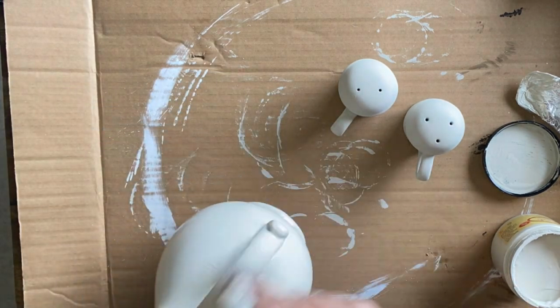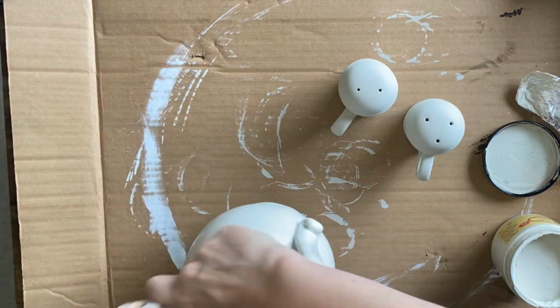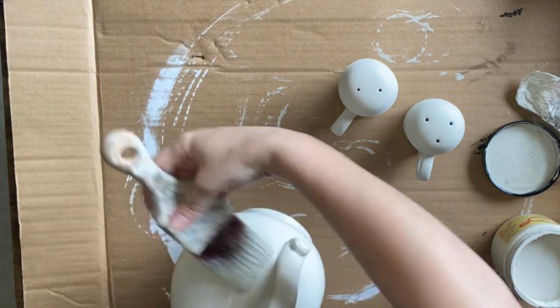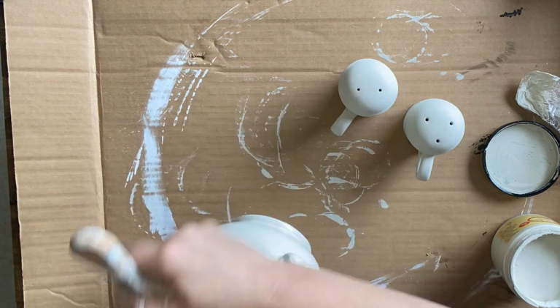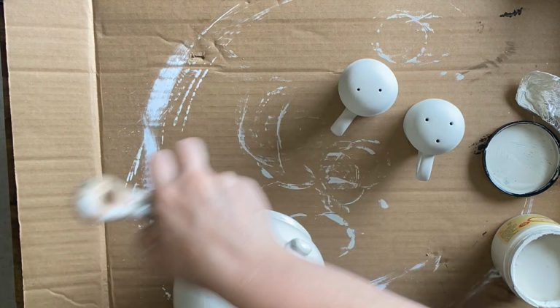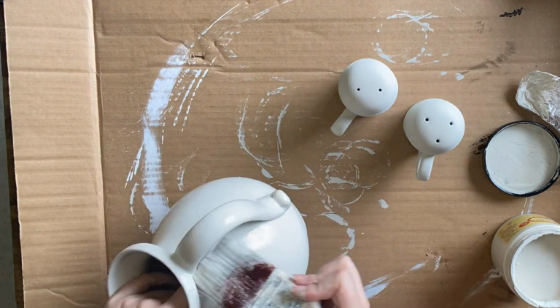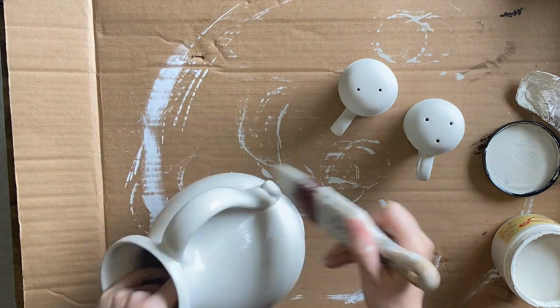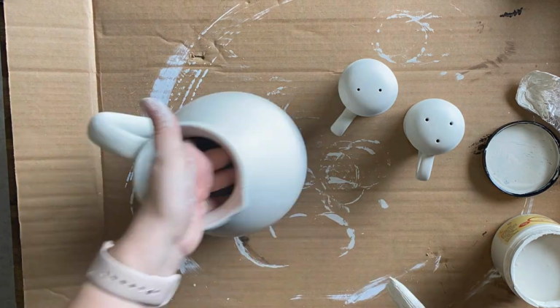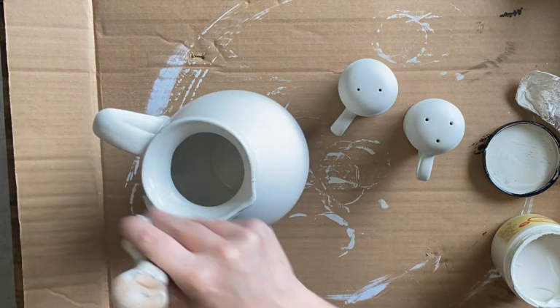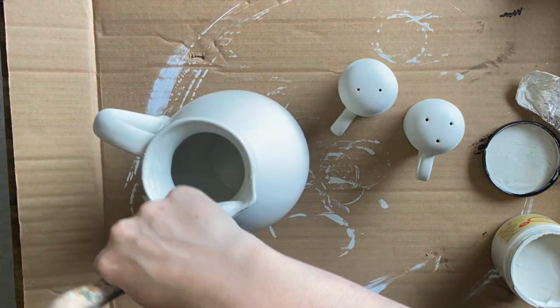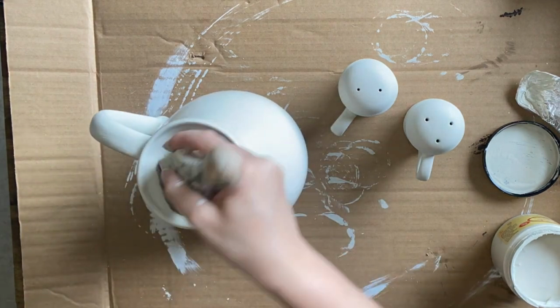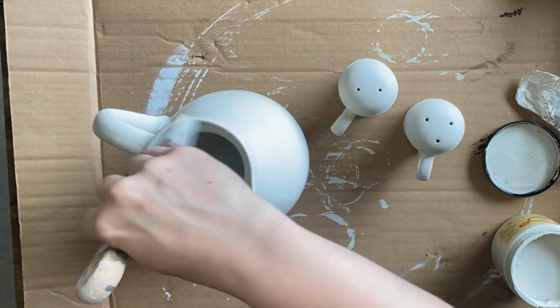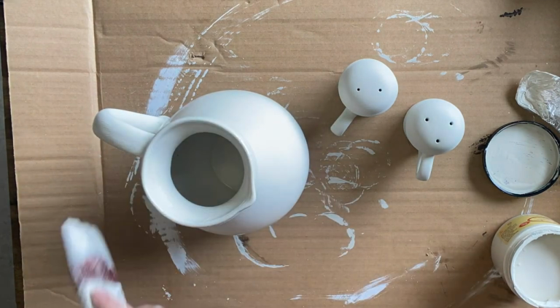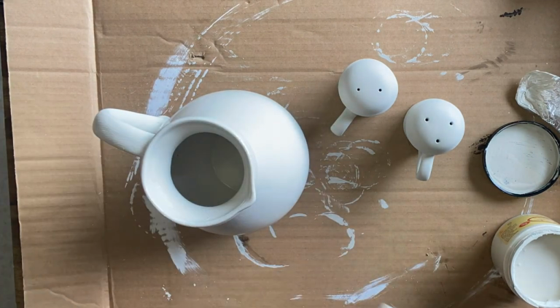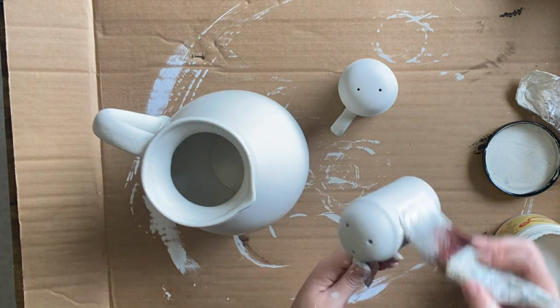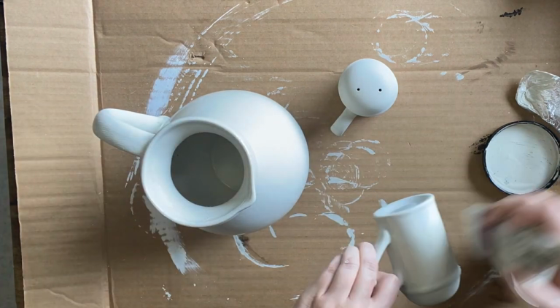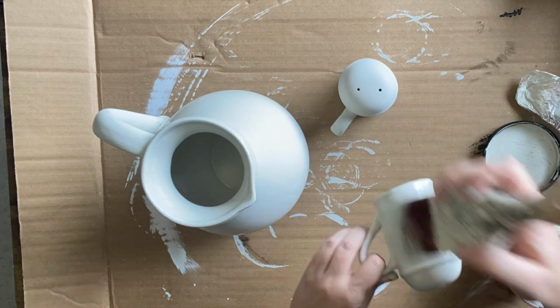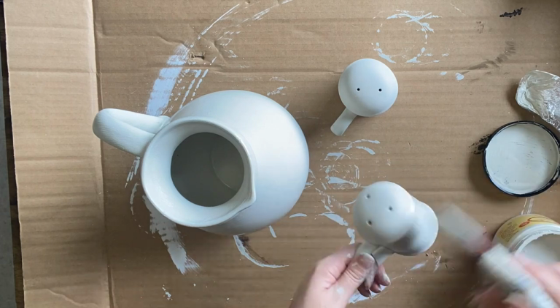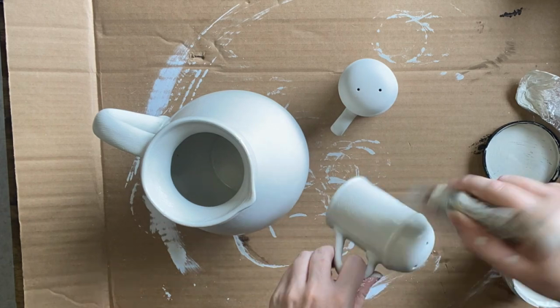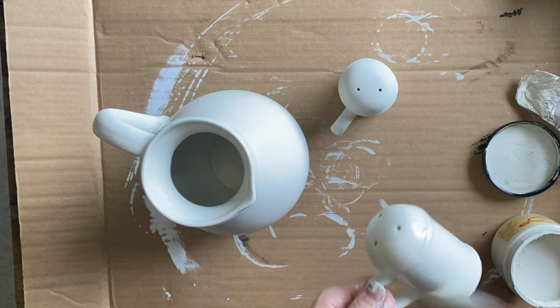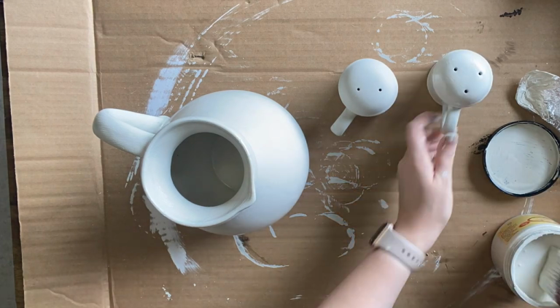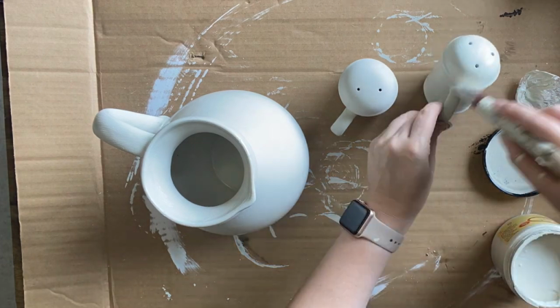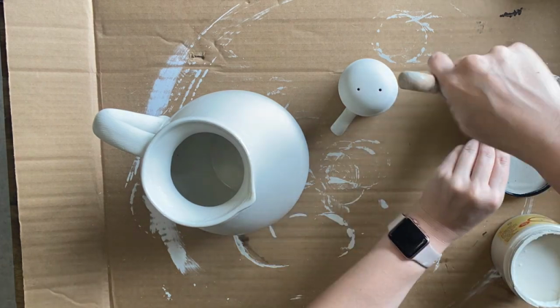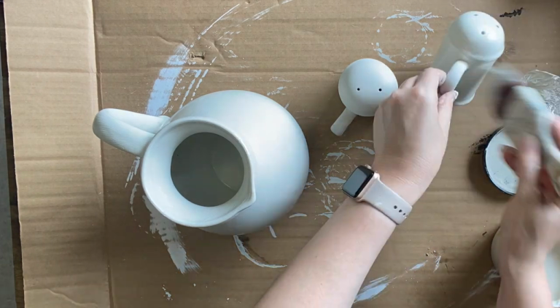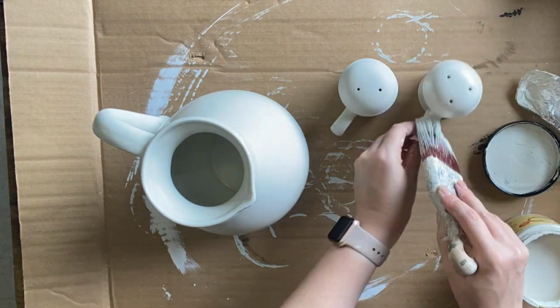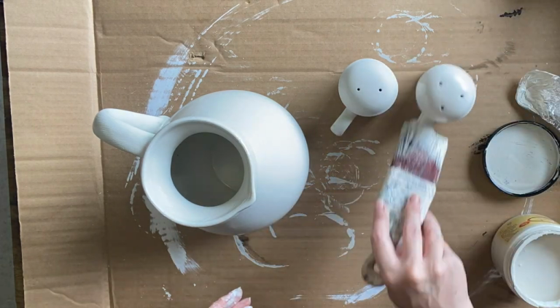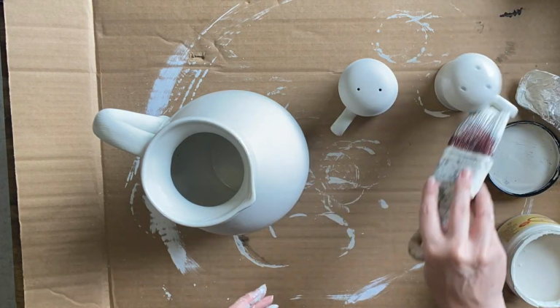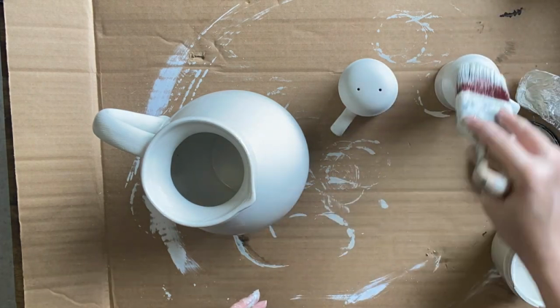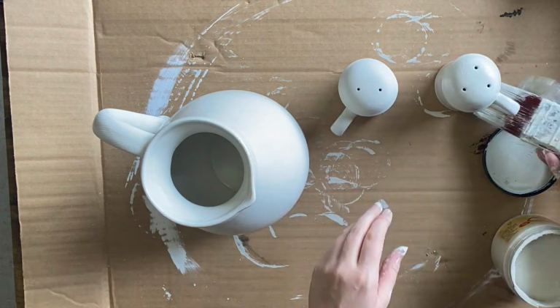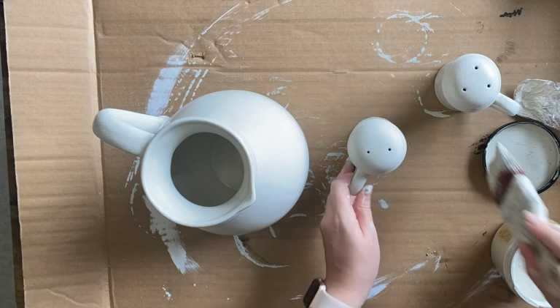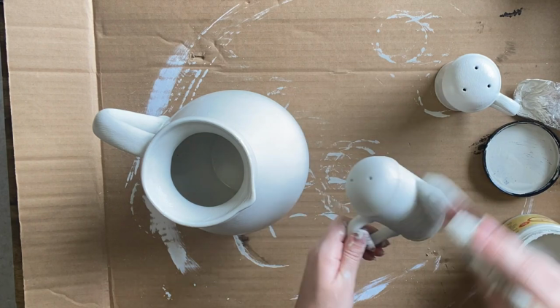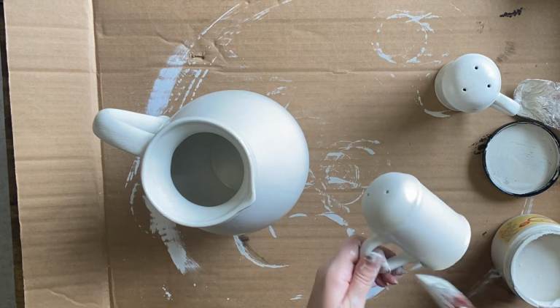If you like any of the products that I've used in today's video, make sure you check out the description. I have a full product list there and you can find all of these products on our website, theprovincialfarmhouse.com.au.